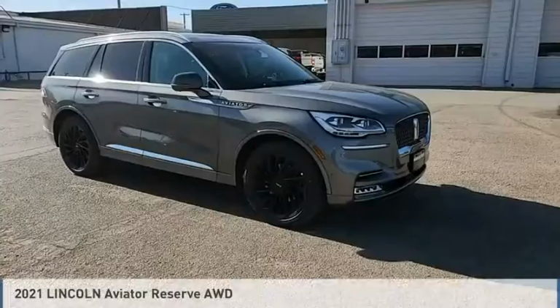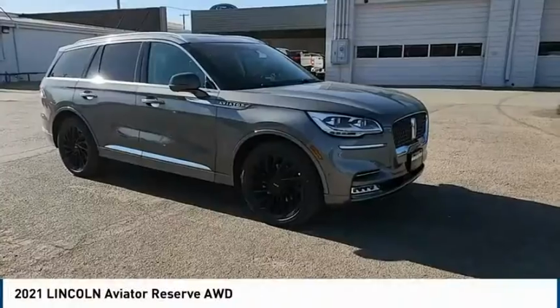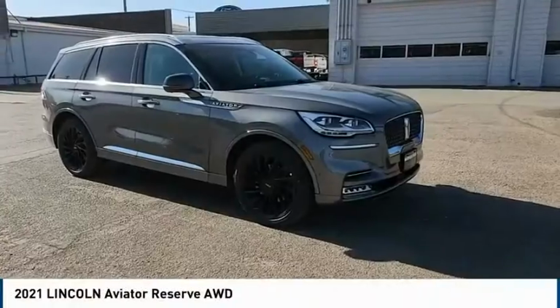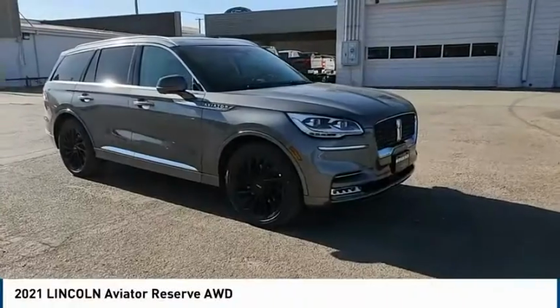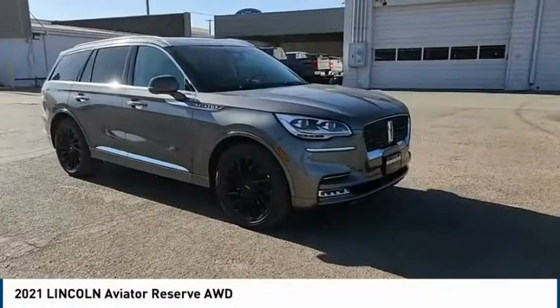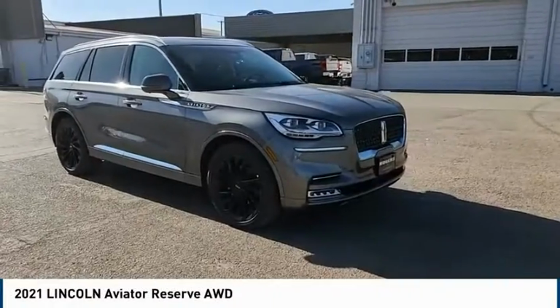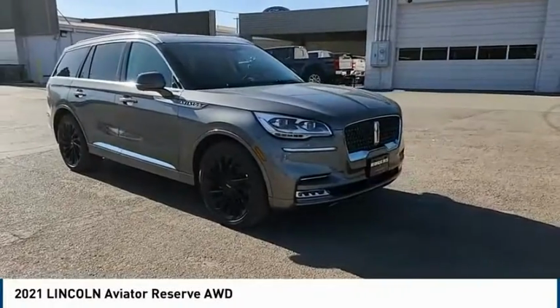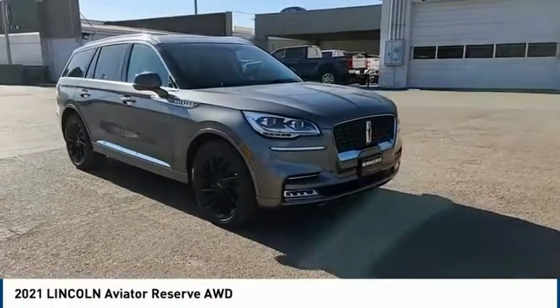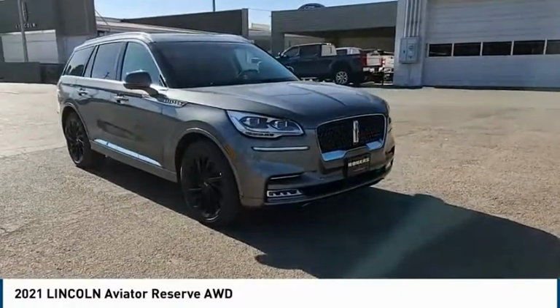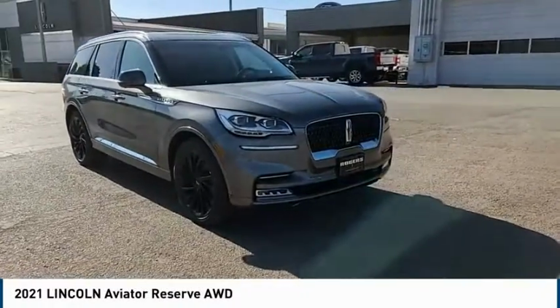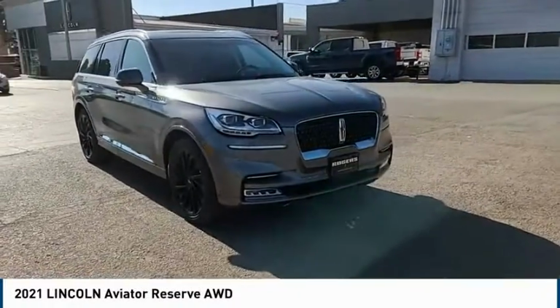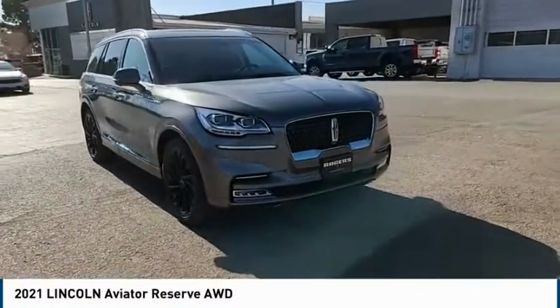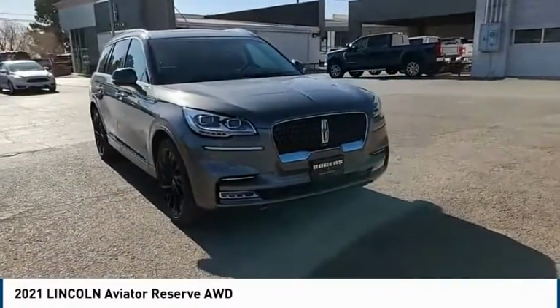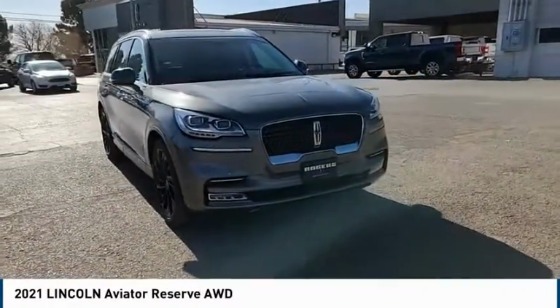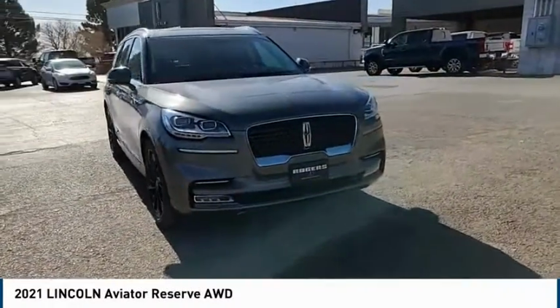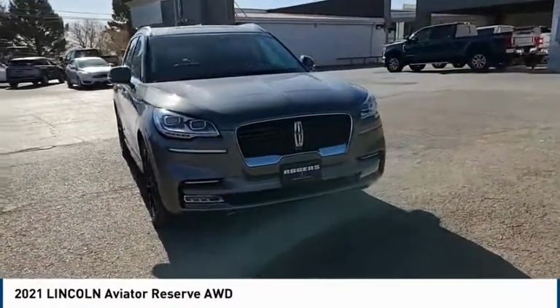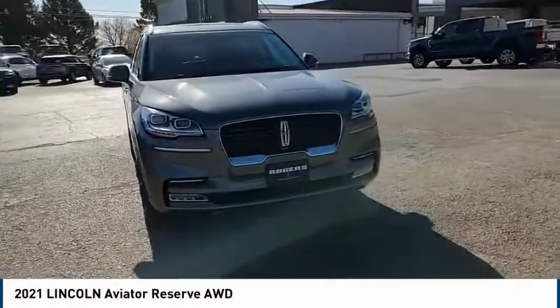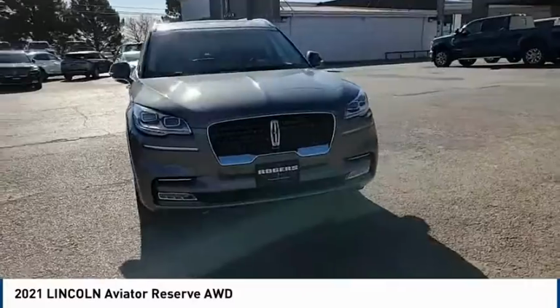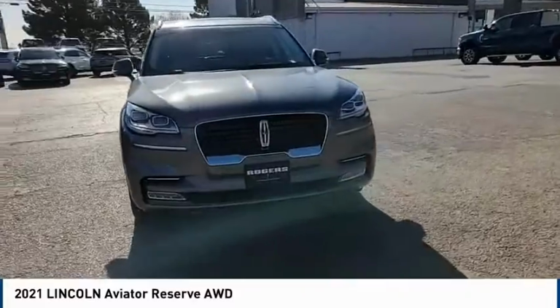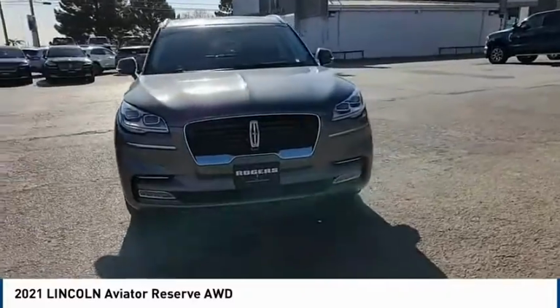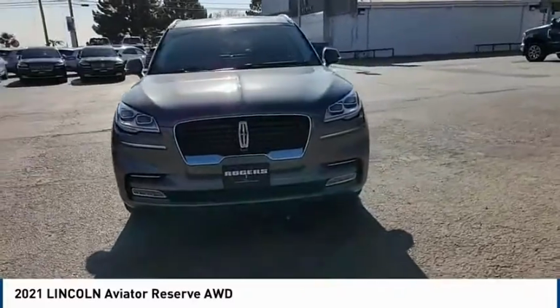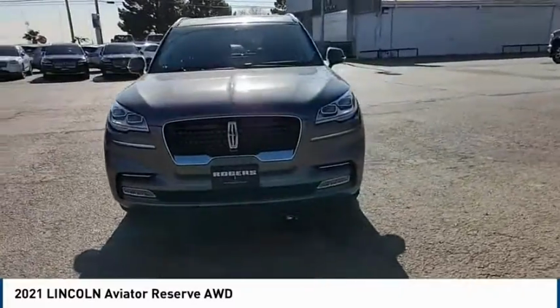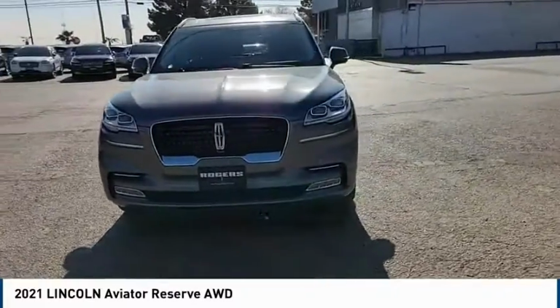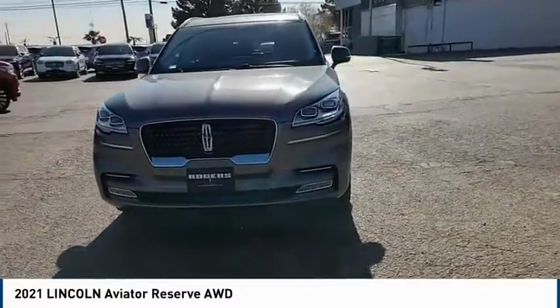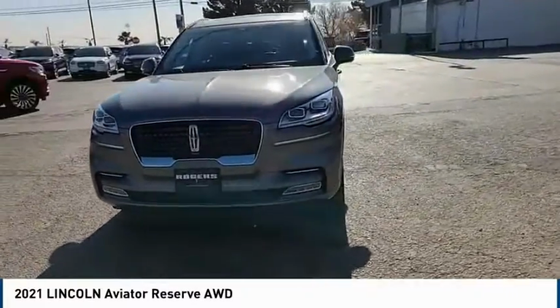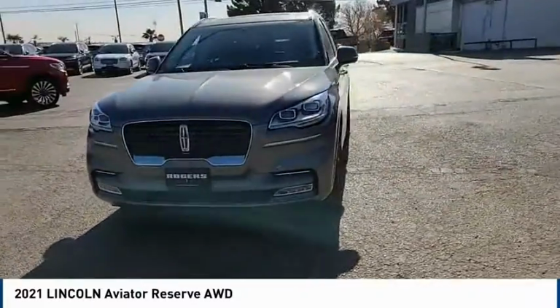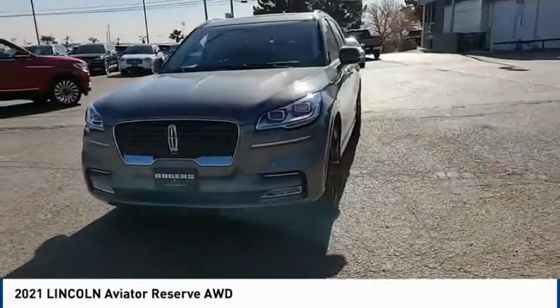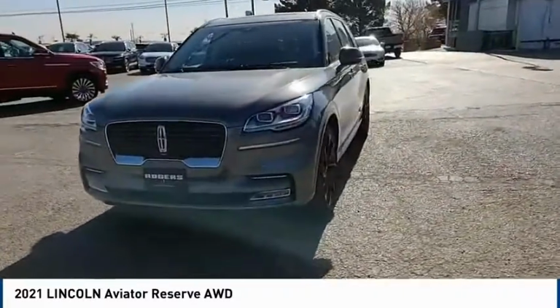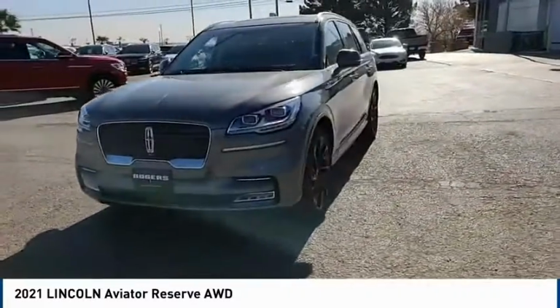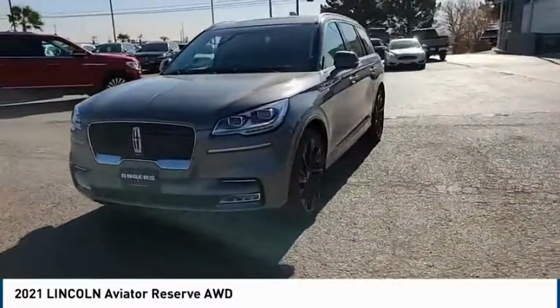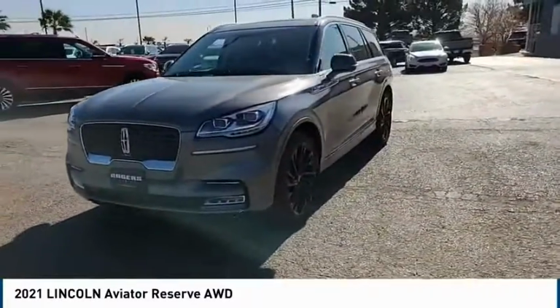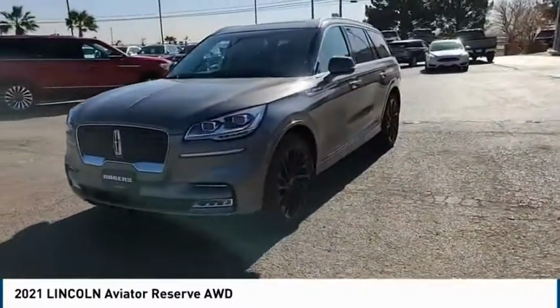Looking for the right vehicle? Check out the 2021 Aviator. The Lincoln Aviator is the luxury division's mid-size sport utility vehicle.